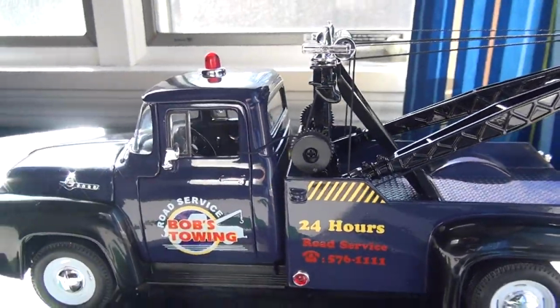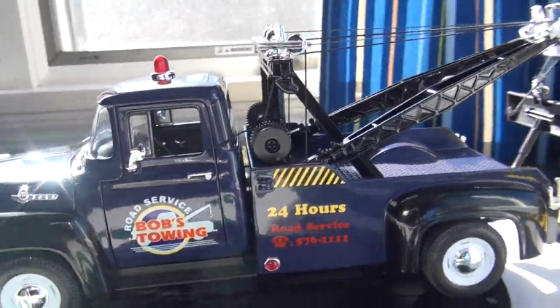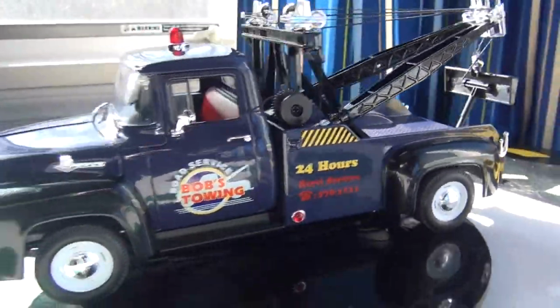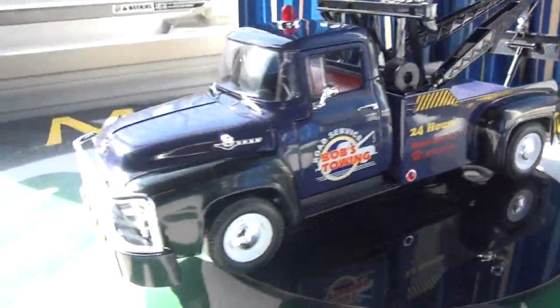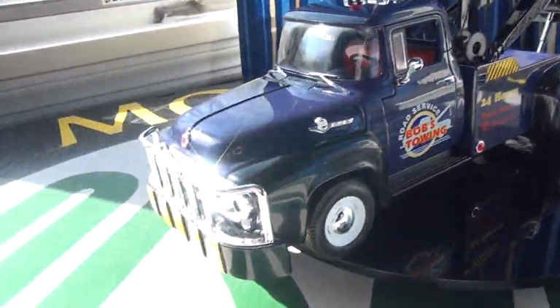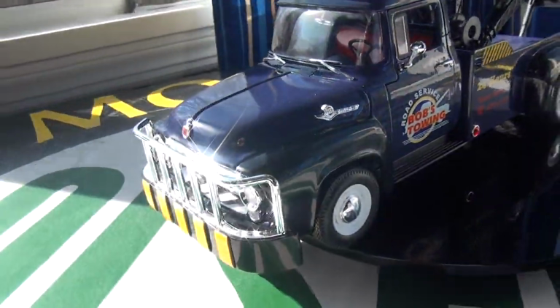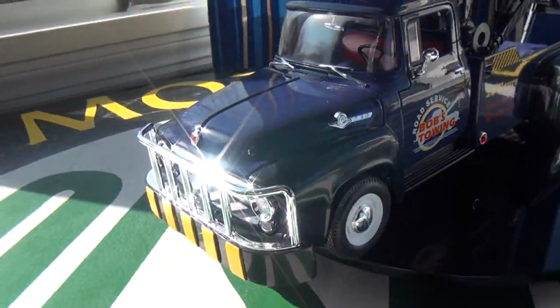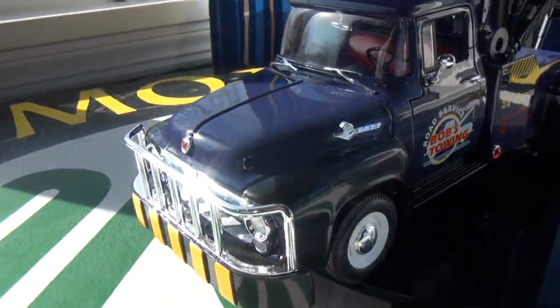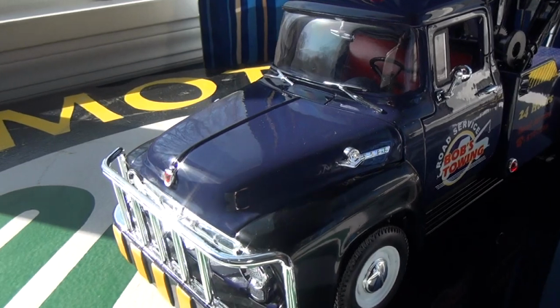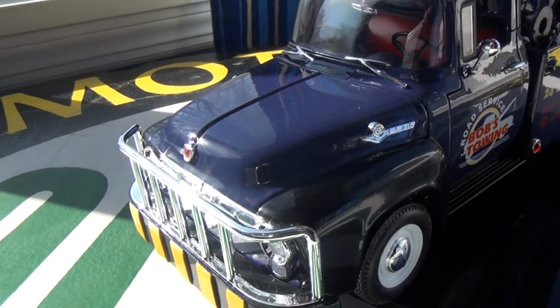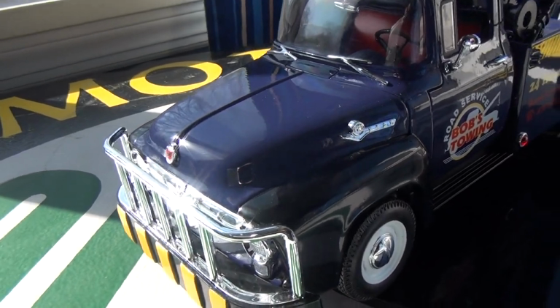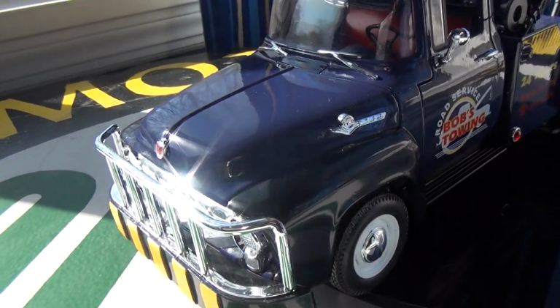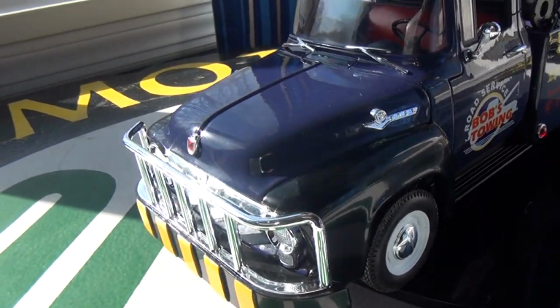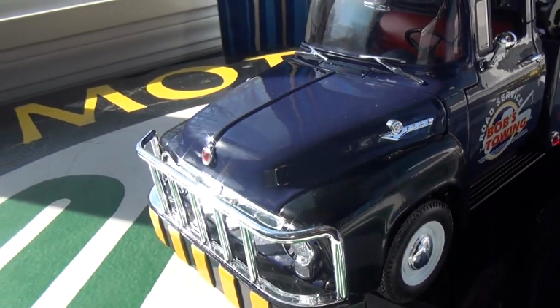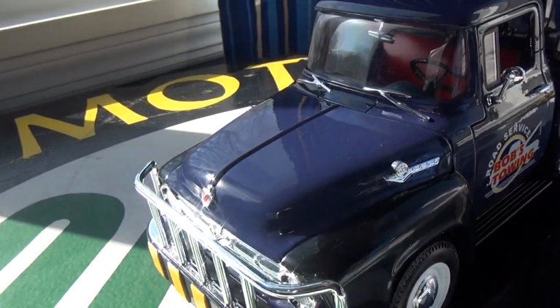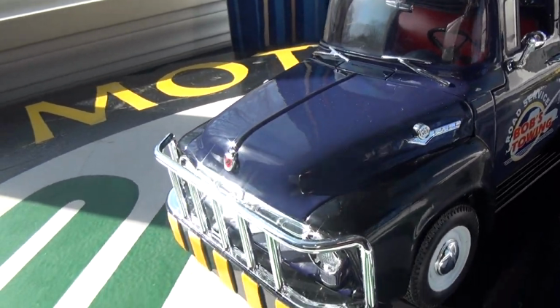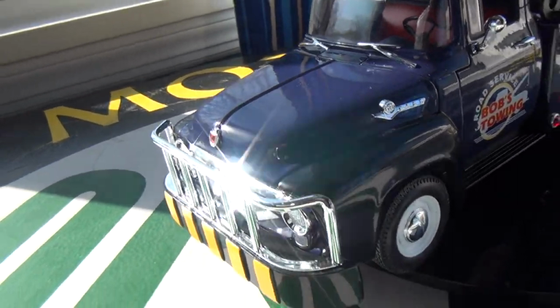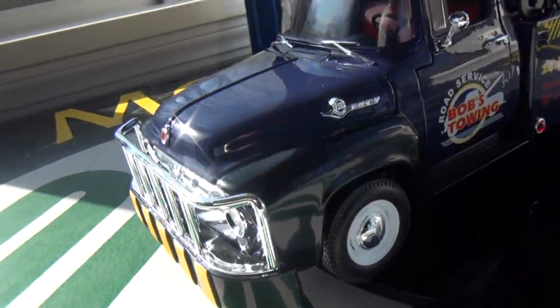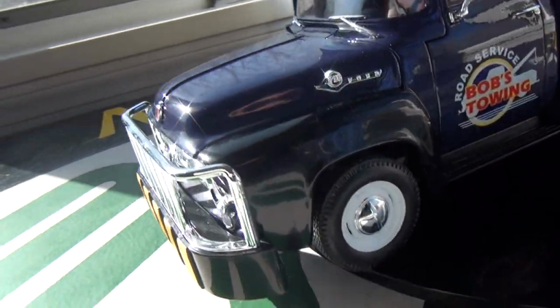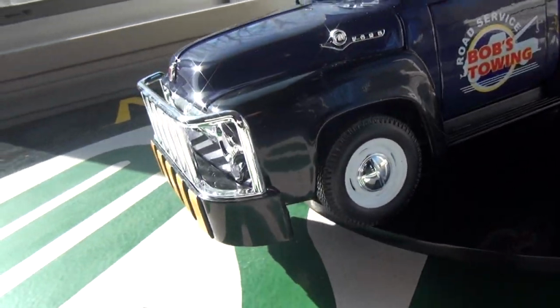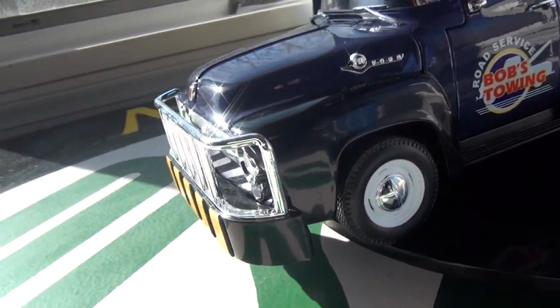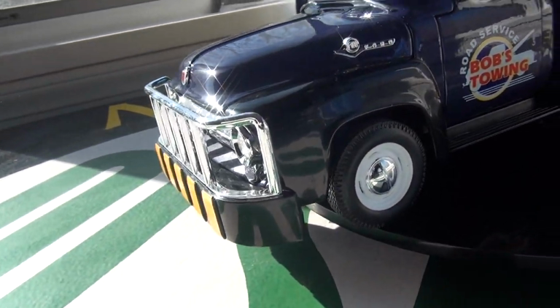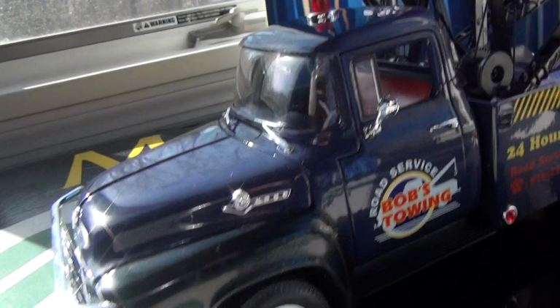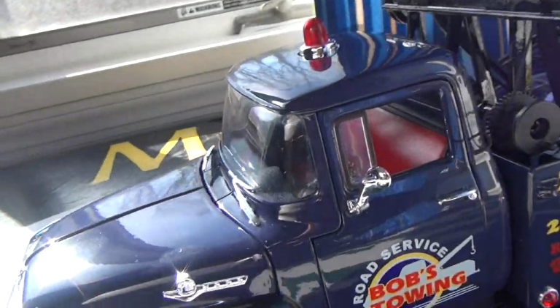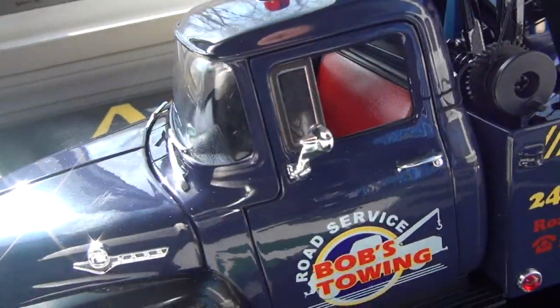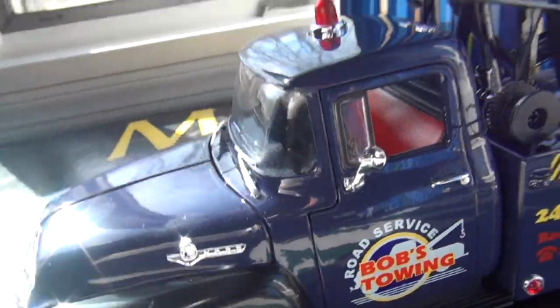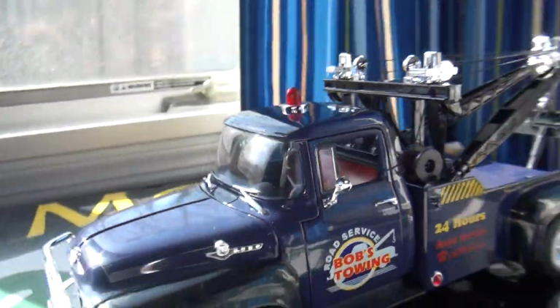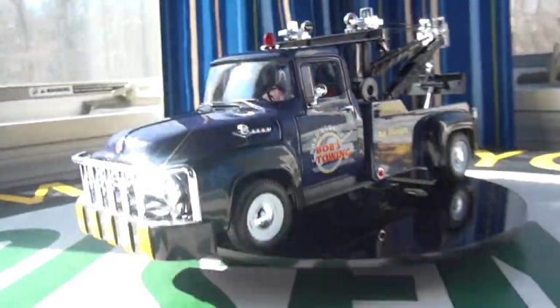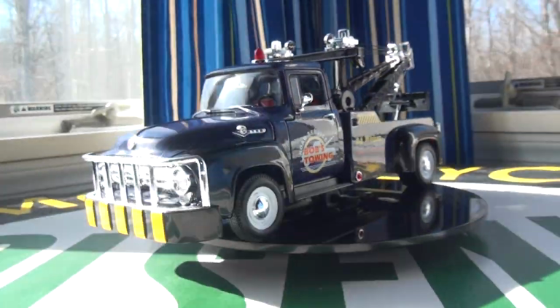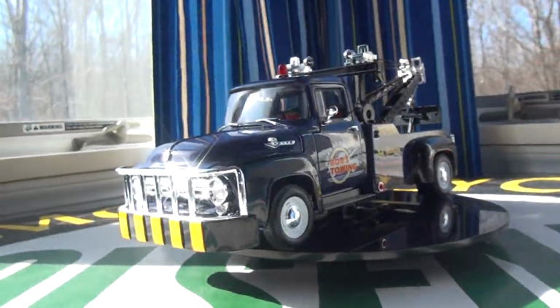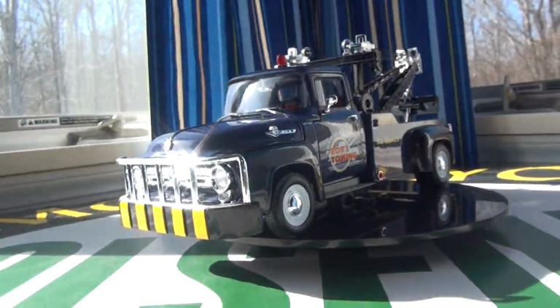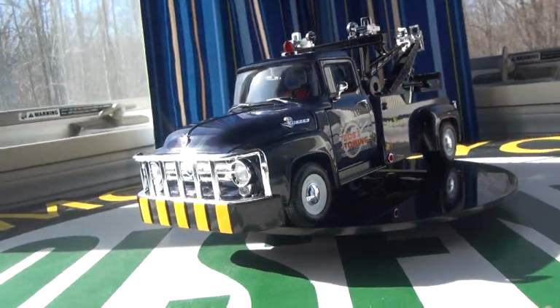This particular model only comes in one color. It is a blue-purple — not exactly sure on the color — with black as the secondary color and a red interior. Let's hop right on into the details.